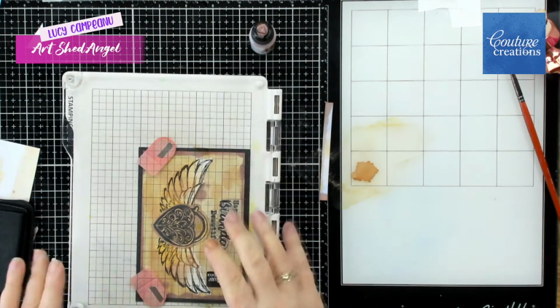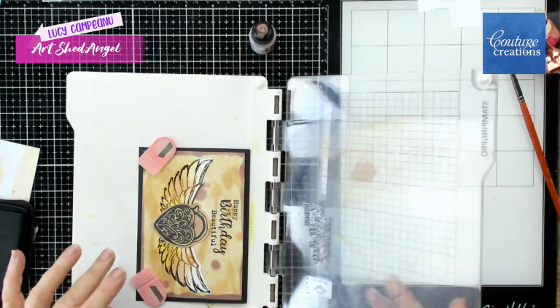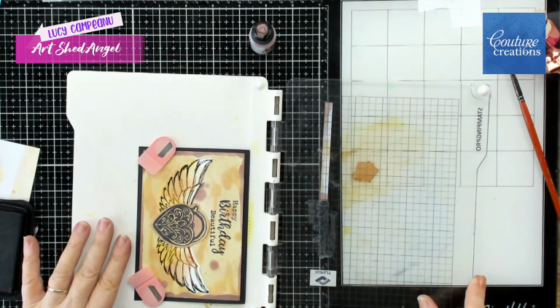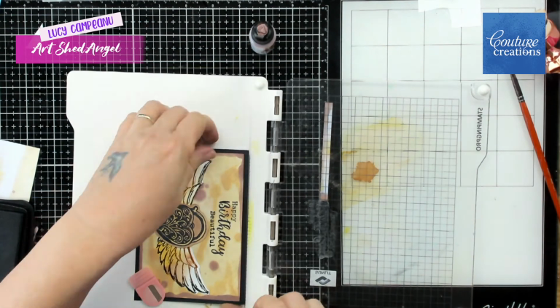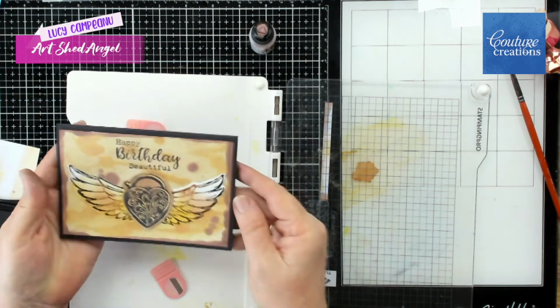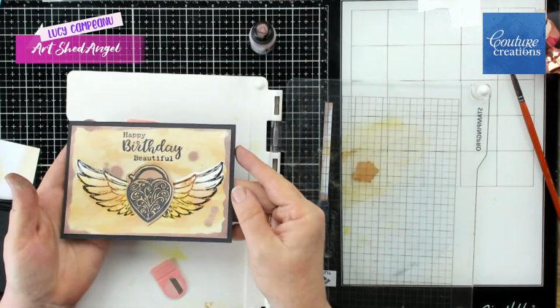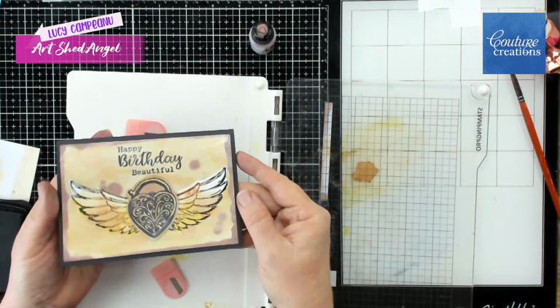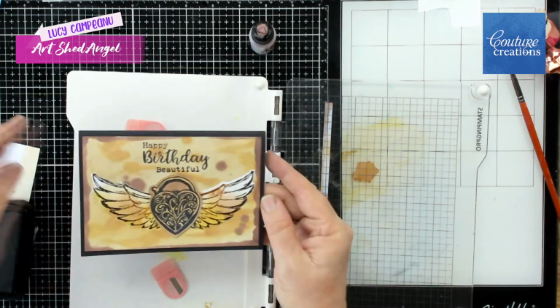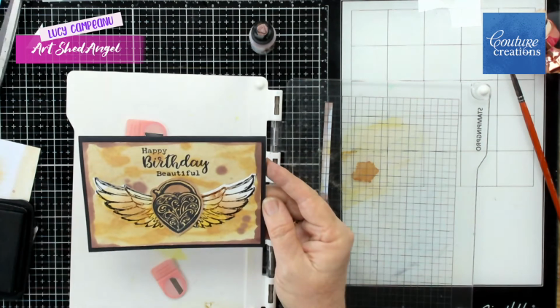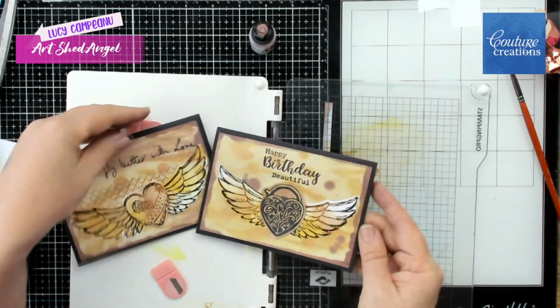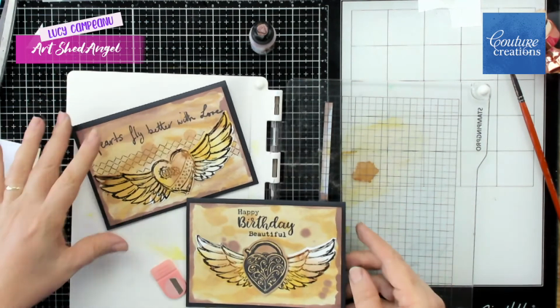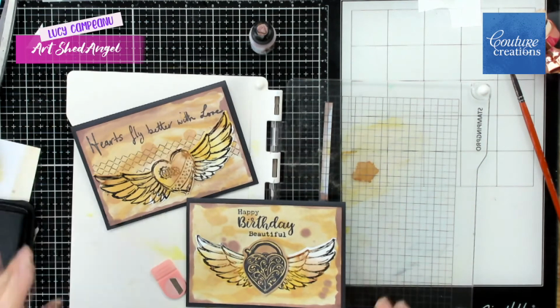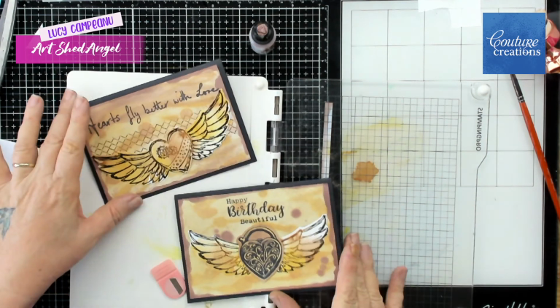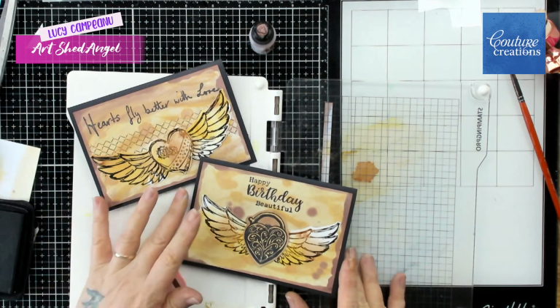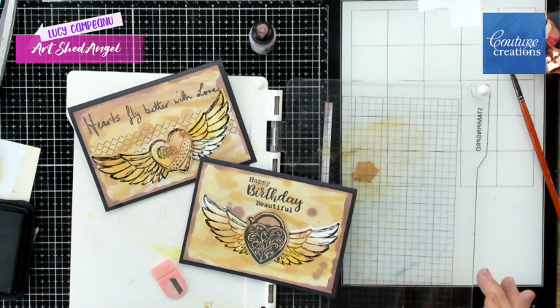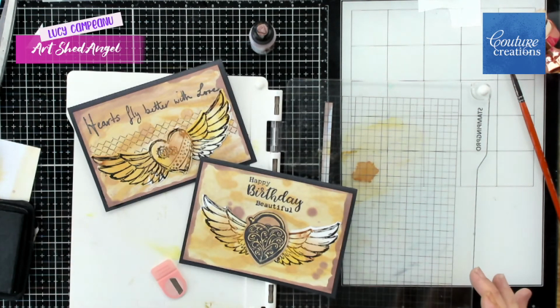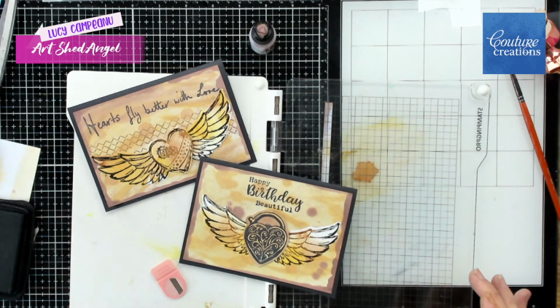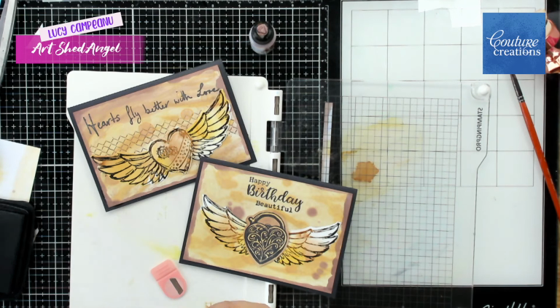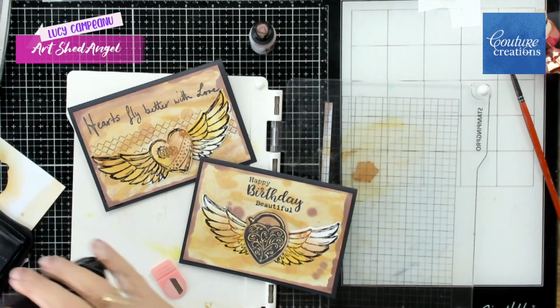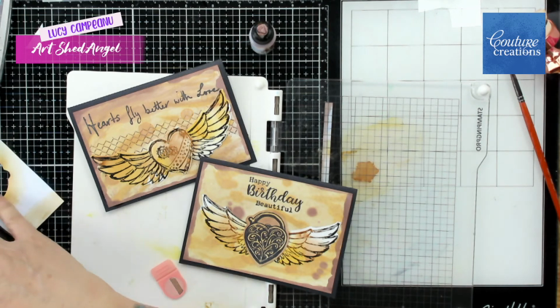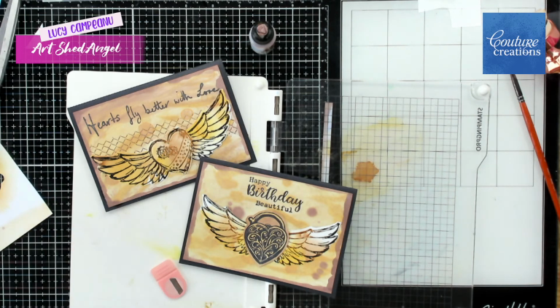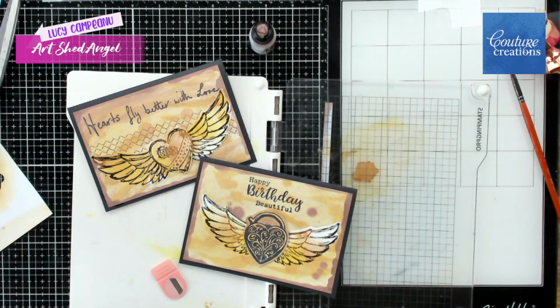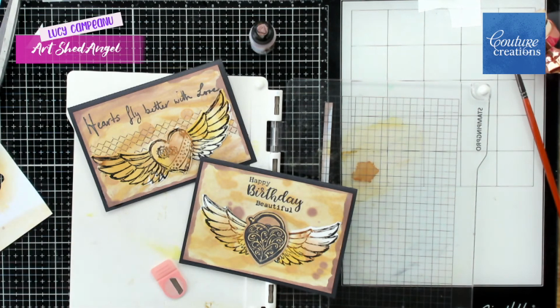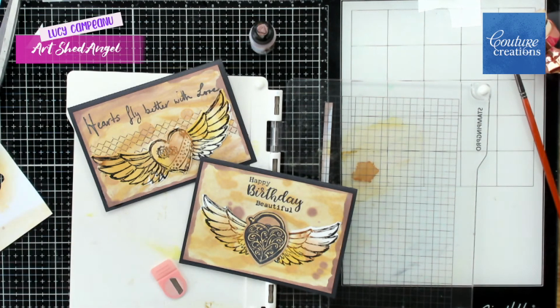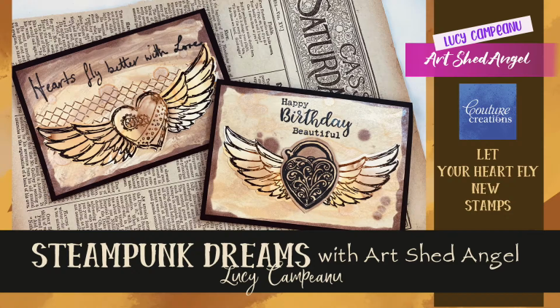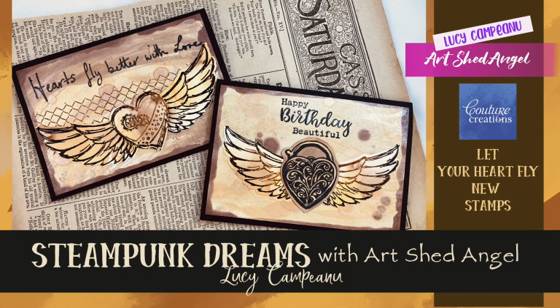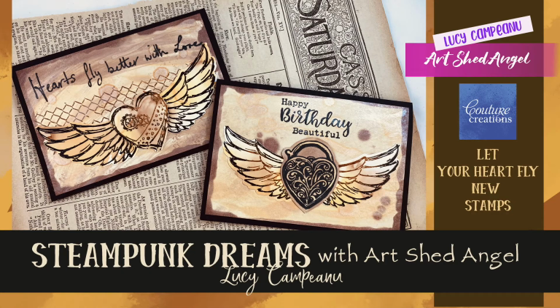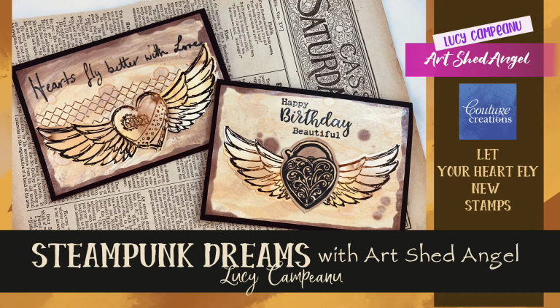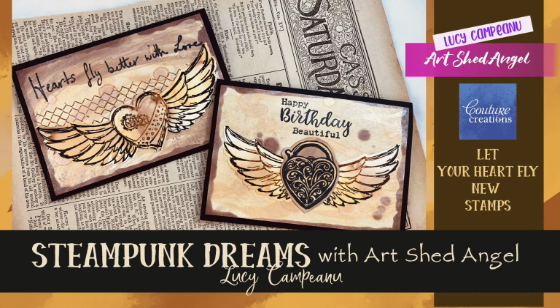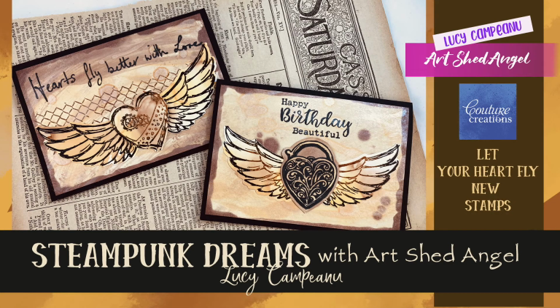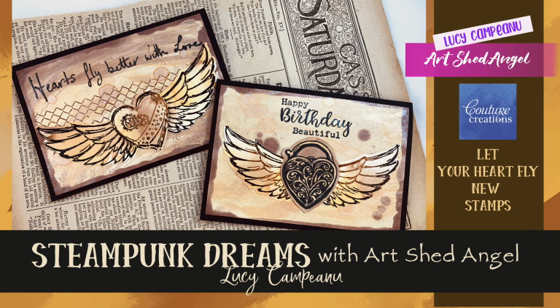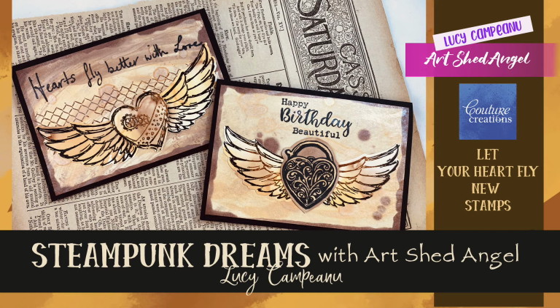So if you need ideas or you're looking for a new stamp to buy, remember these are the Steampunk Dreams stamp sets. If you like my videos, please make sure you subscribe. Thanks very much, you're with Lucy.